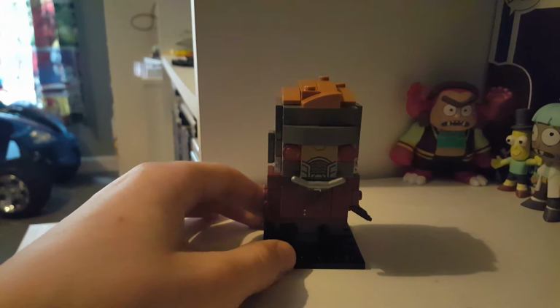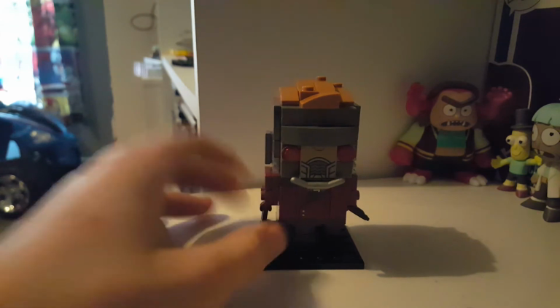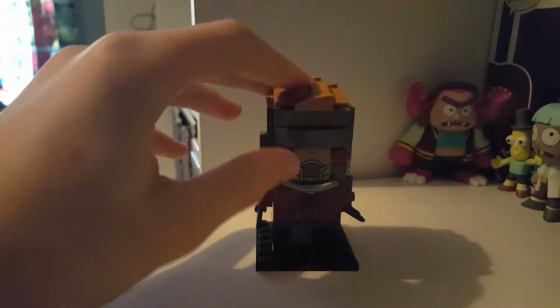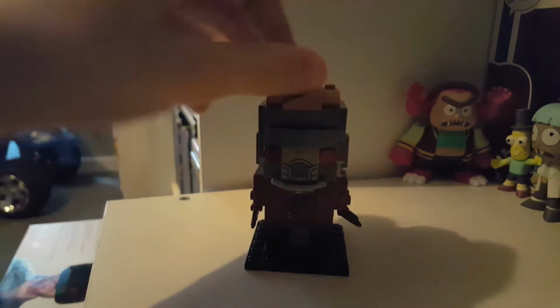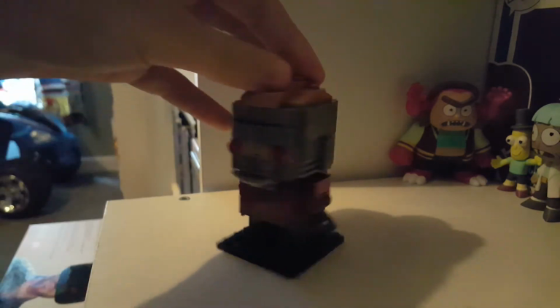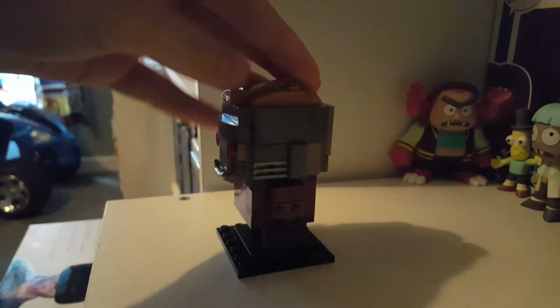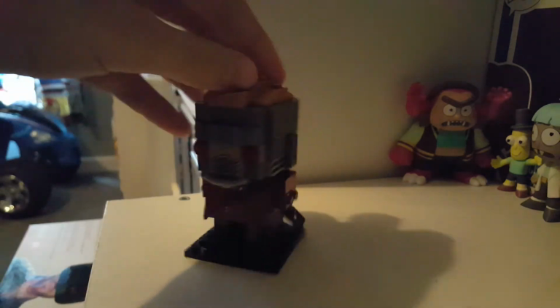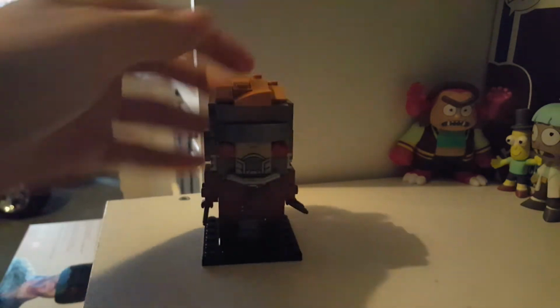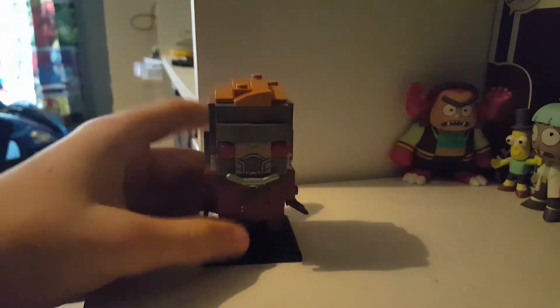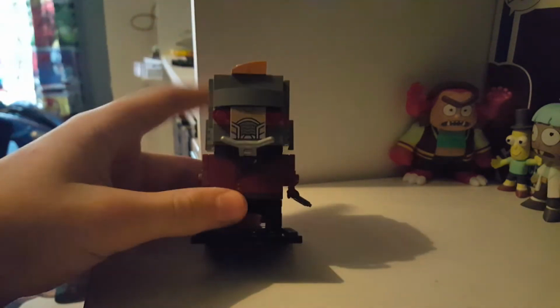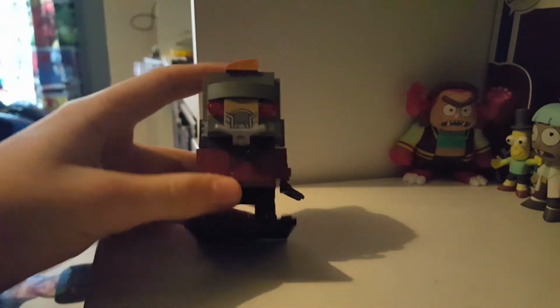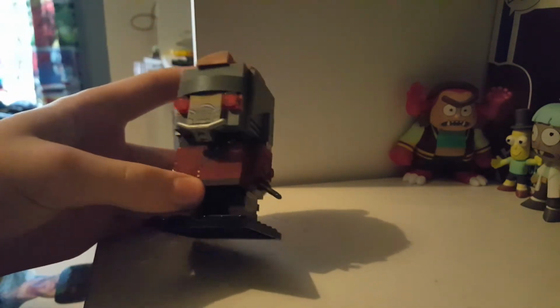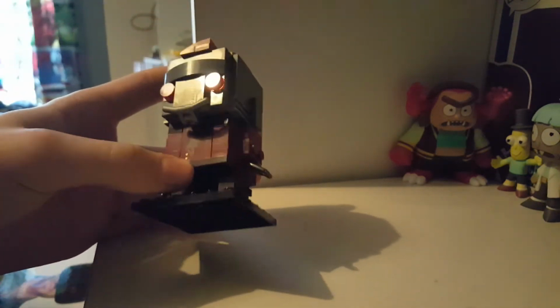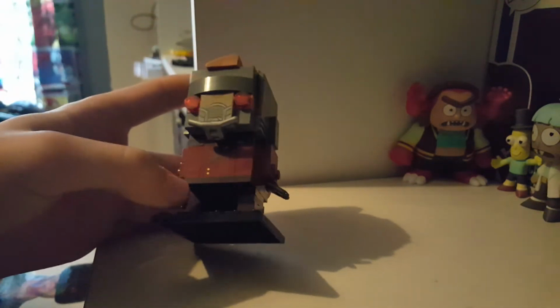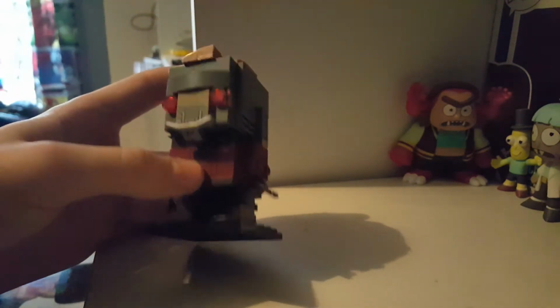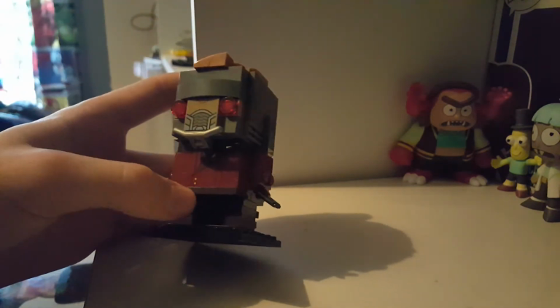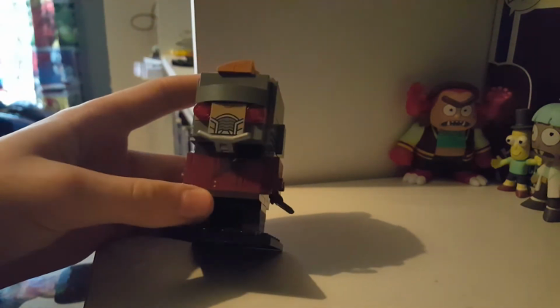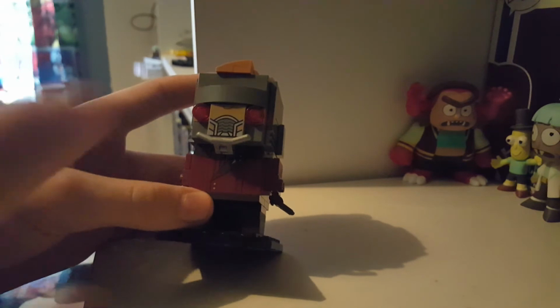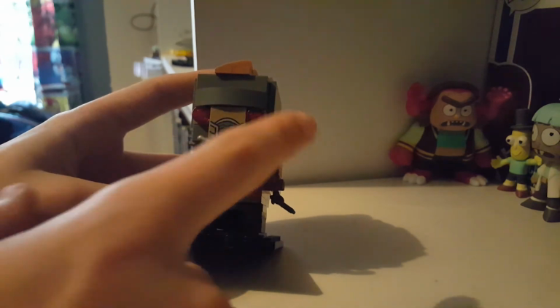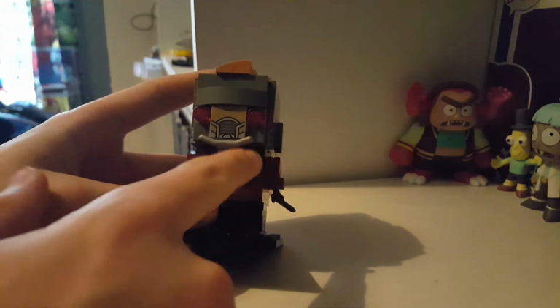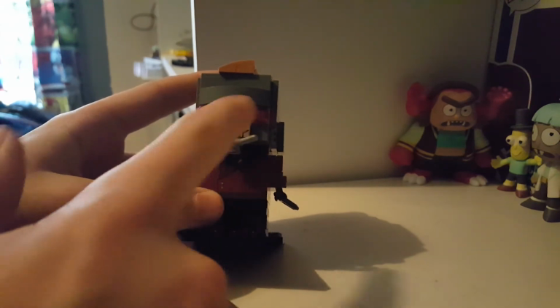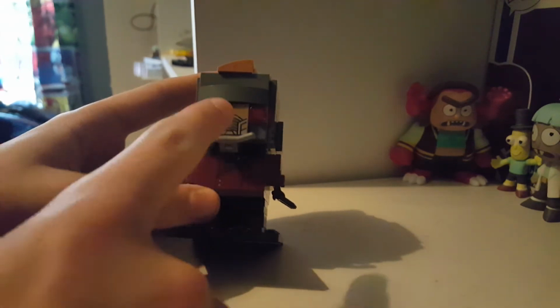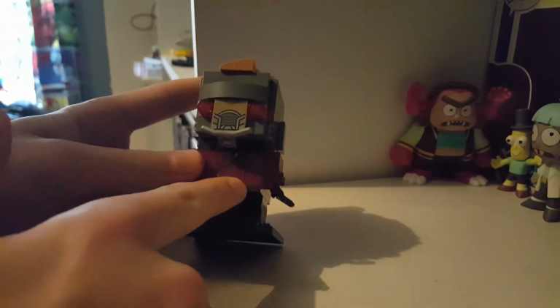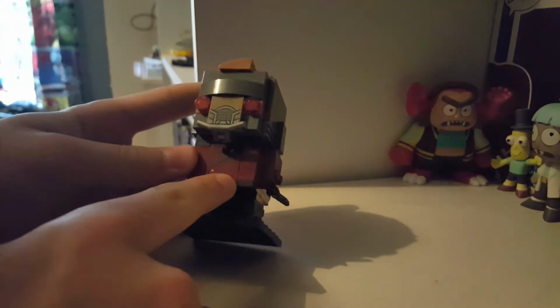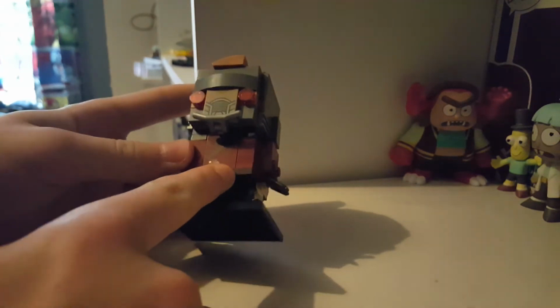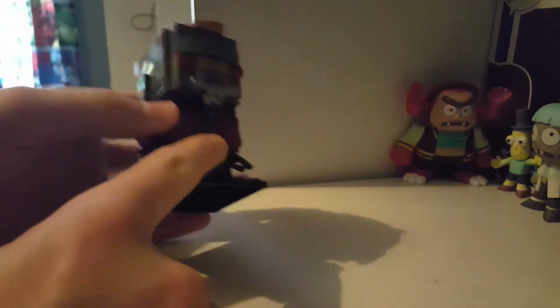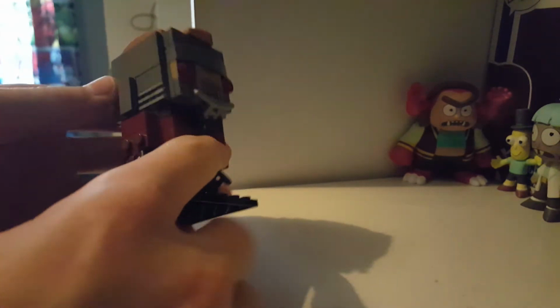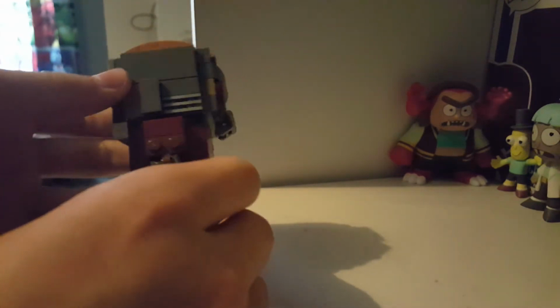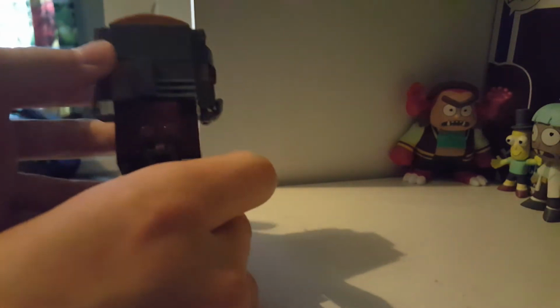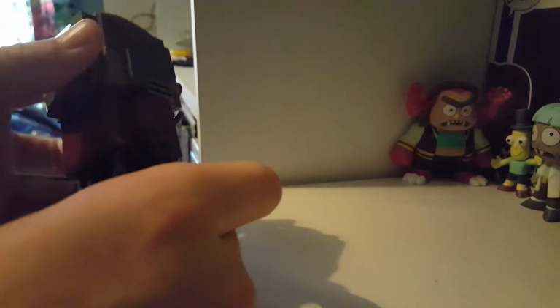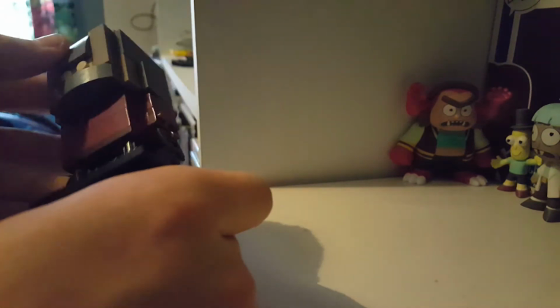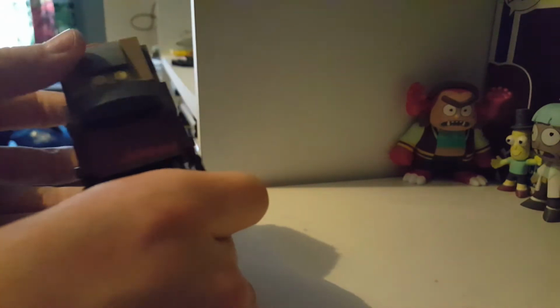I do like the hair for this because it's accurate to the character, and so is the clothing. There's a printed piece here and a printed piece here, and I'm pretty sure that's it — I didn't build this.